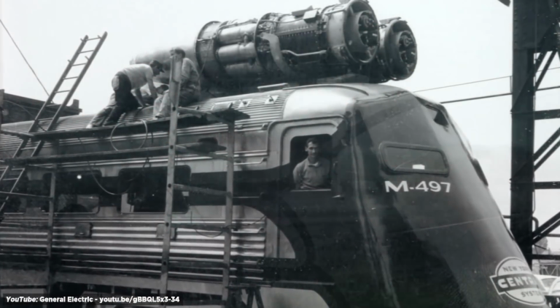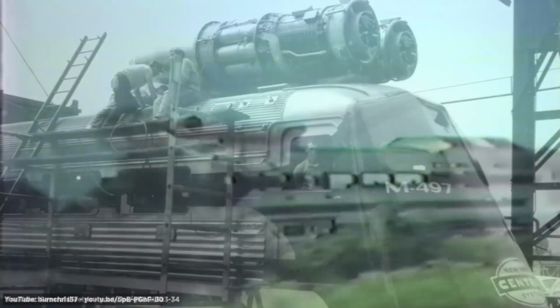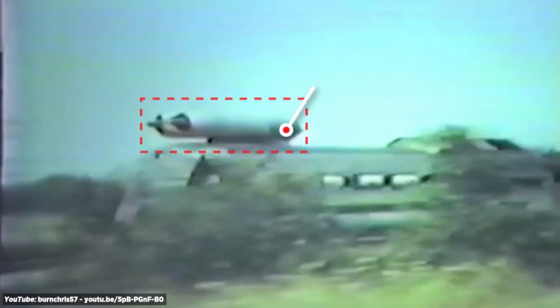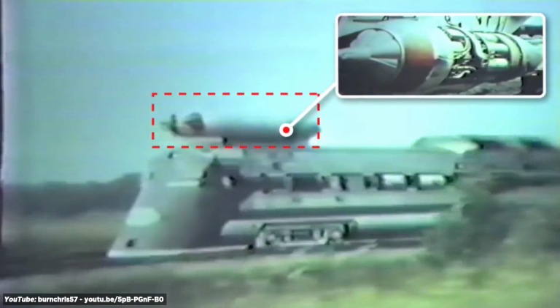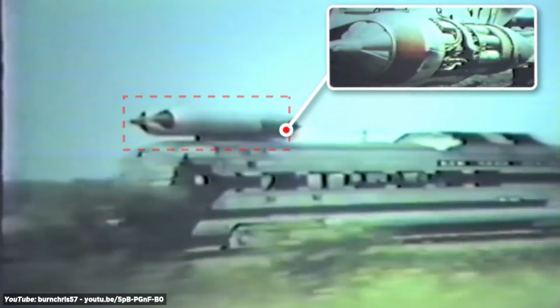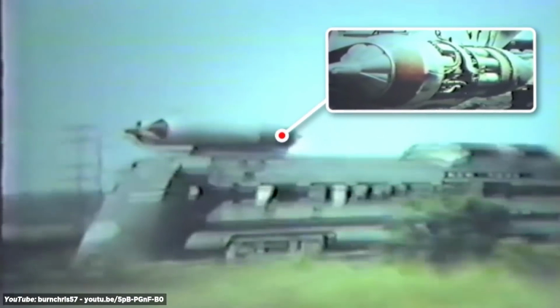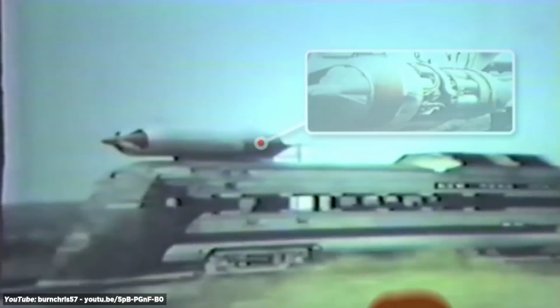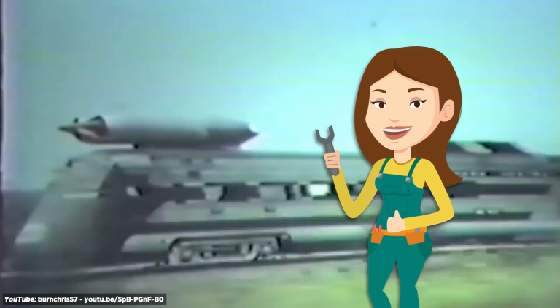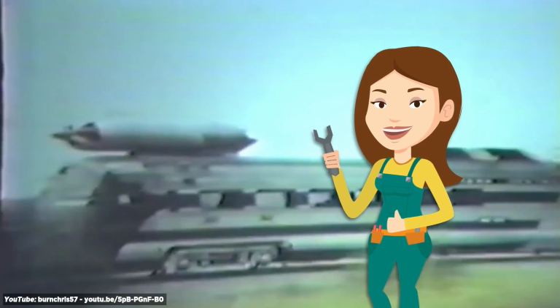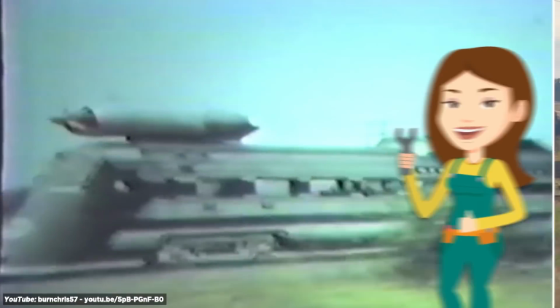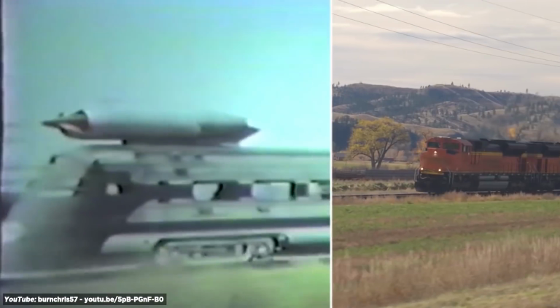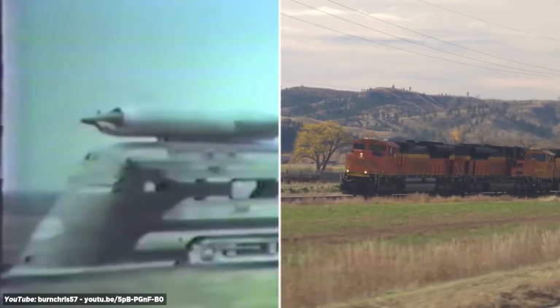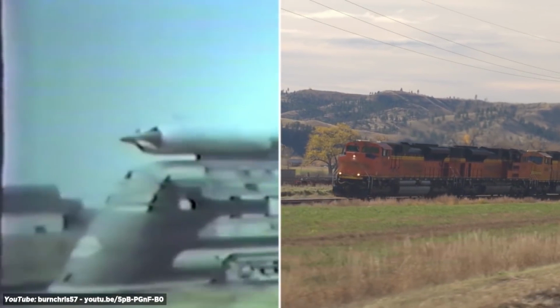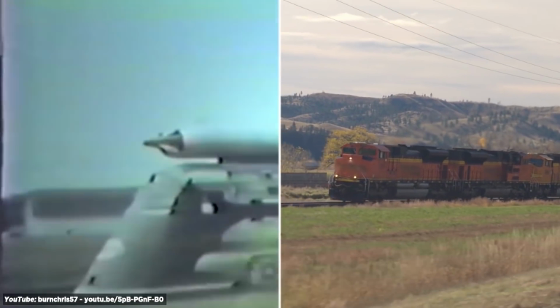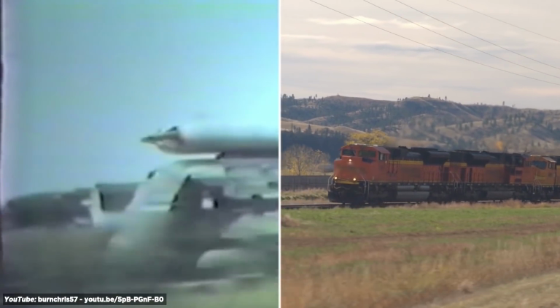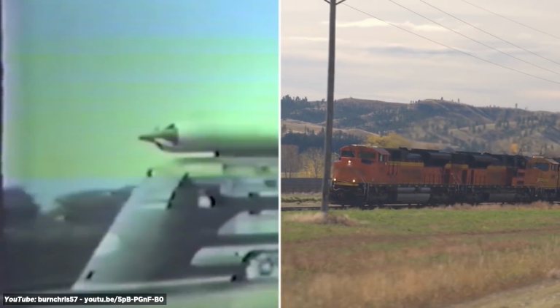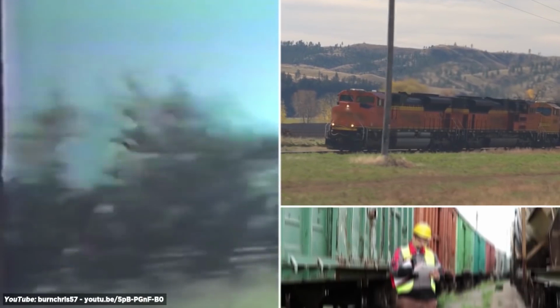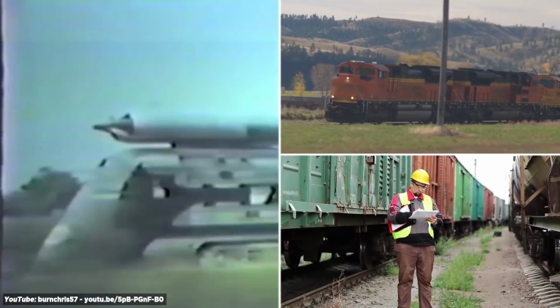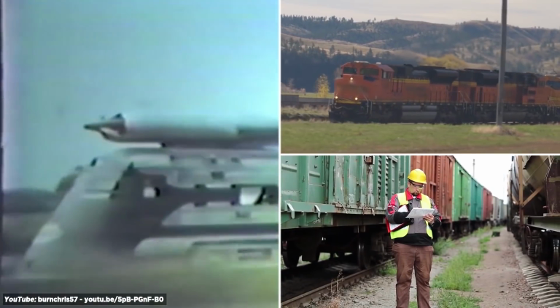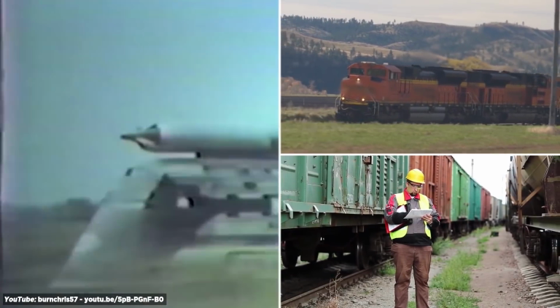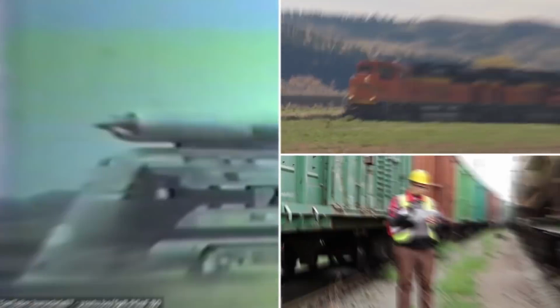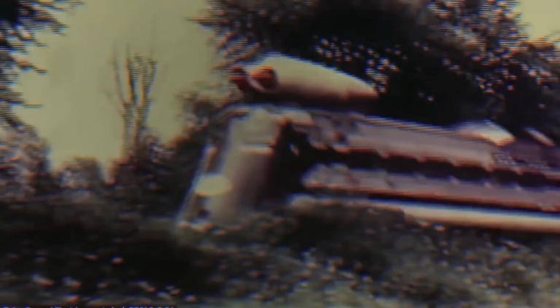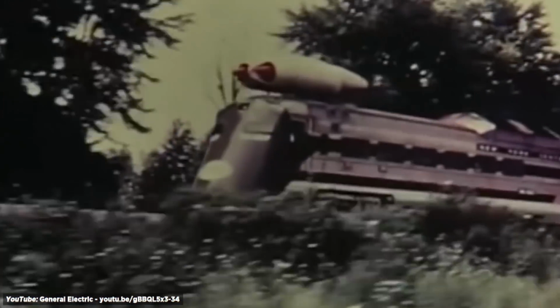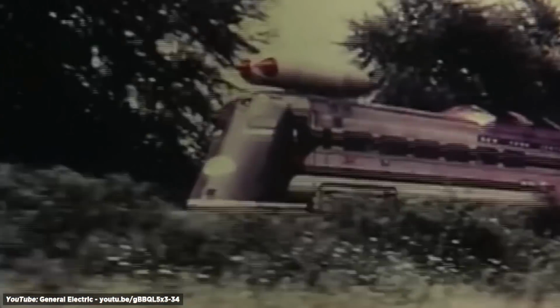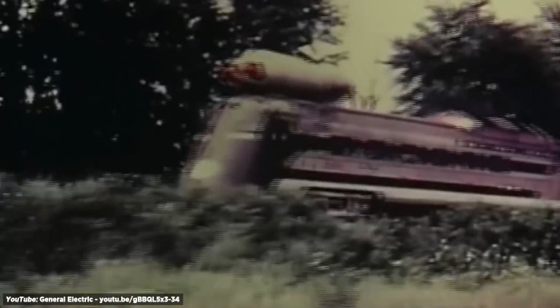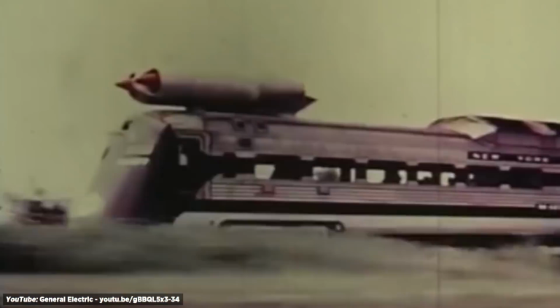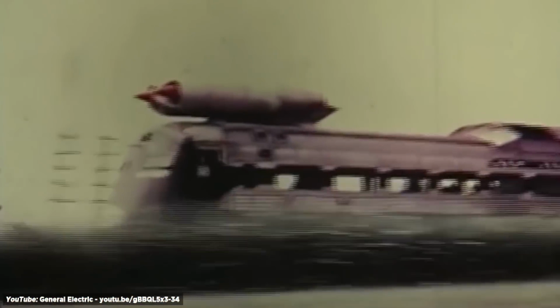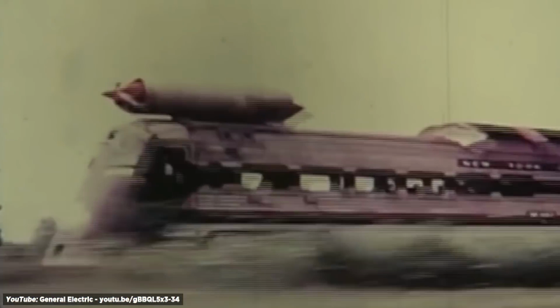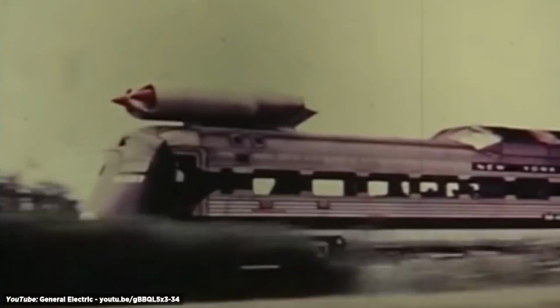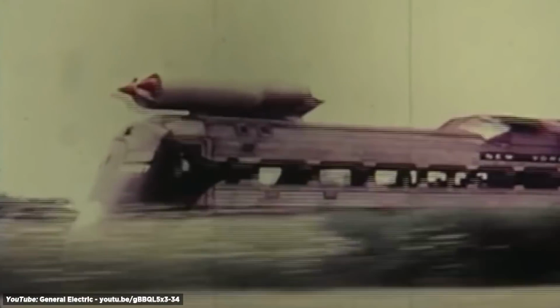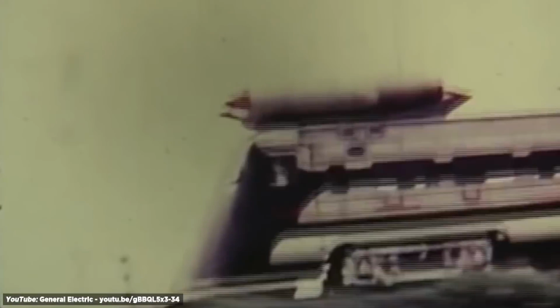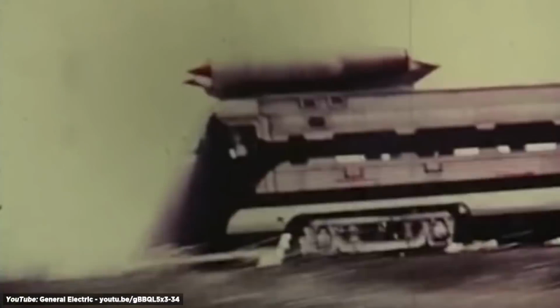Also, turbines are sophisticated machinery that require a great deal of maintenance, whereas the standard diesel locomotive can run for years without major renovation and very little downtime. We may never be able to ride on a jet train, but there are plenty of other jet-powered machines that you may enjoy.